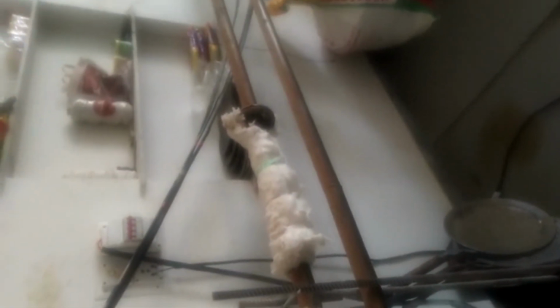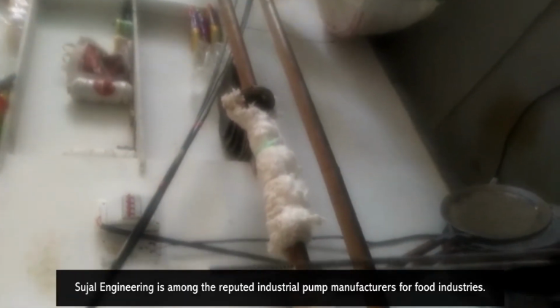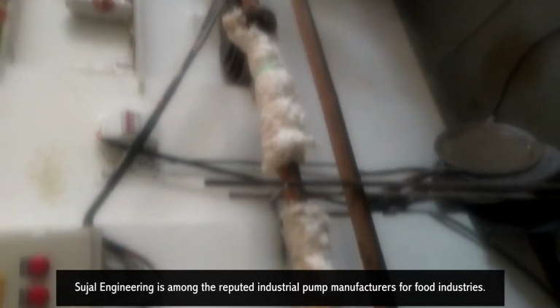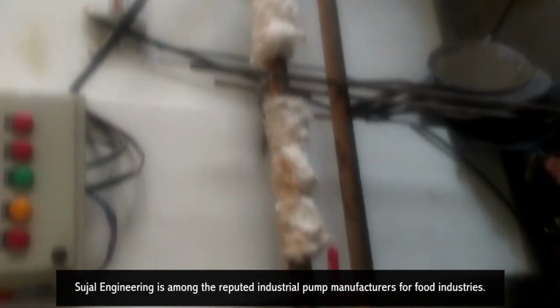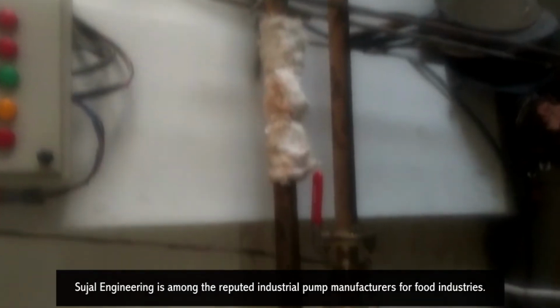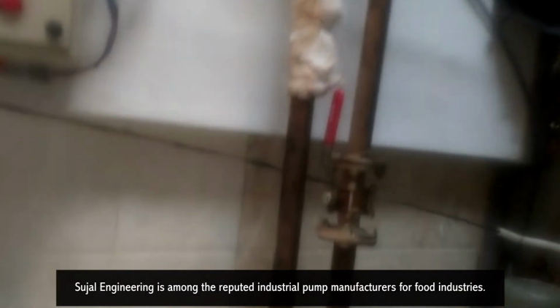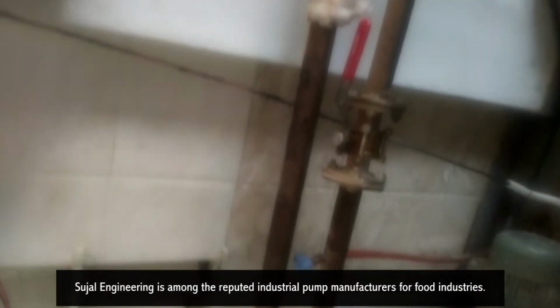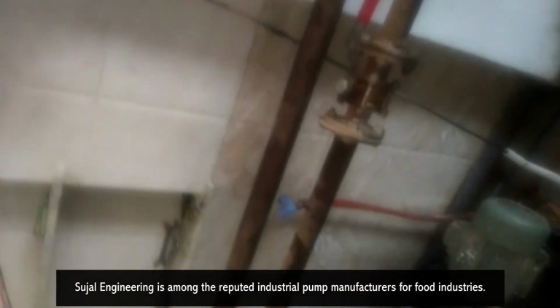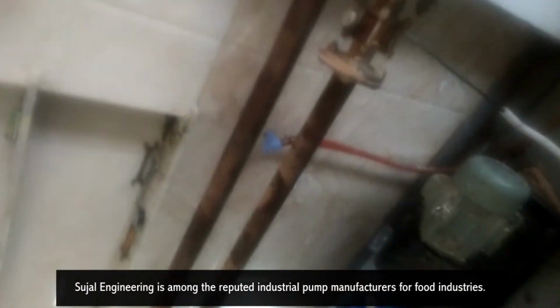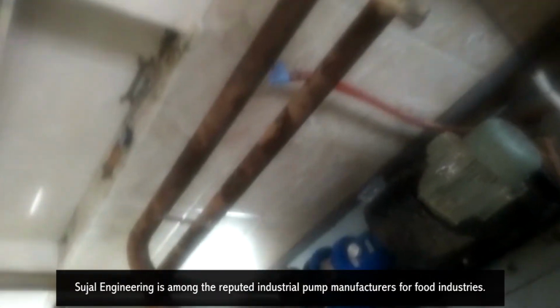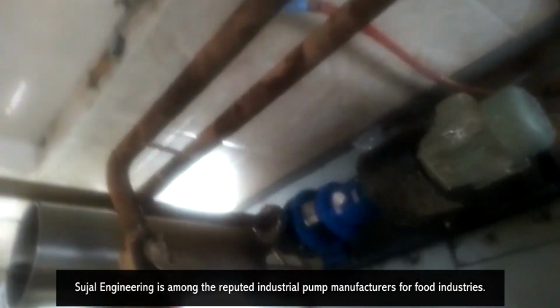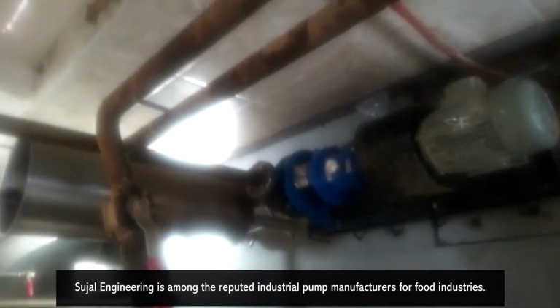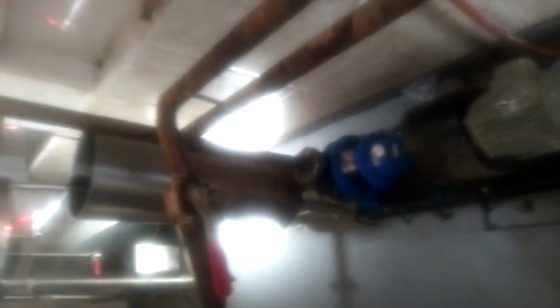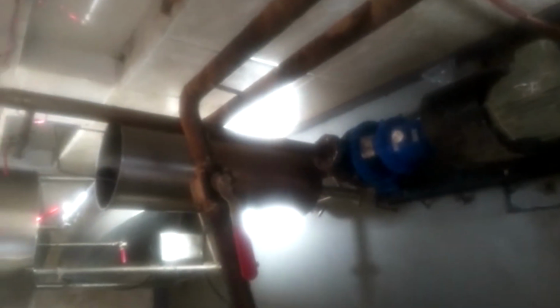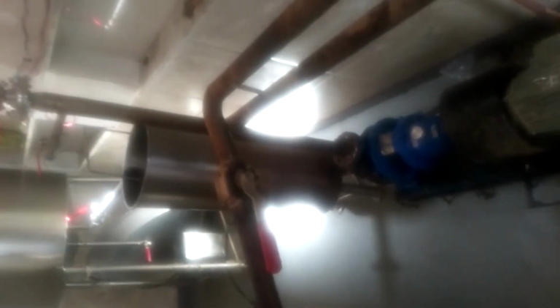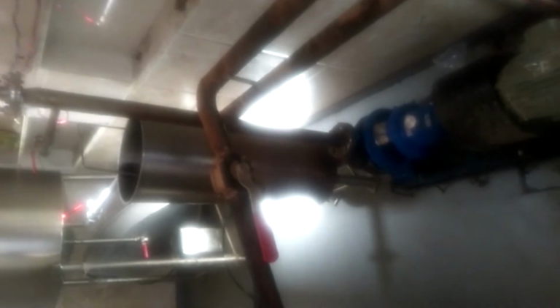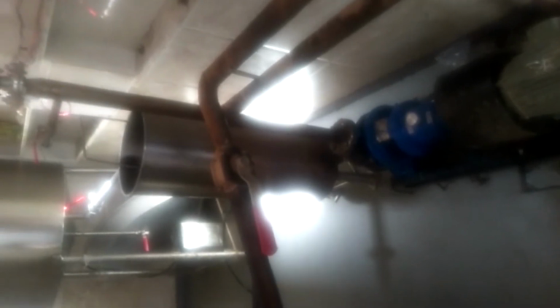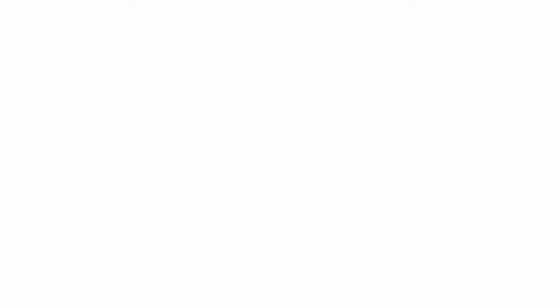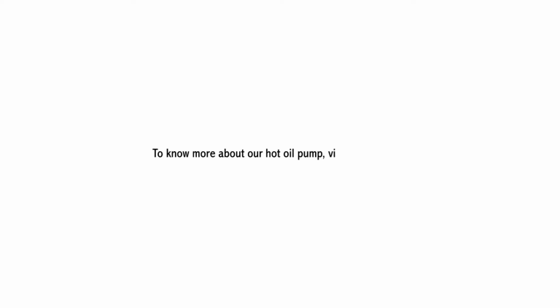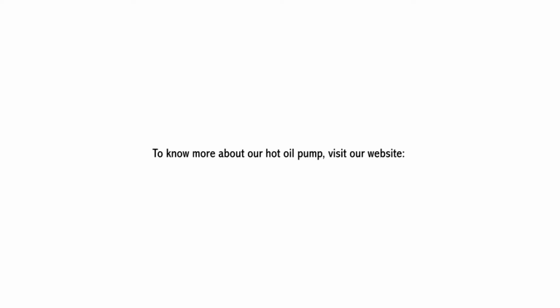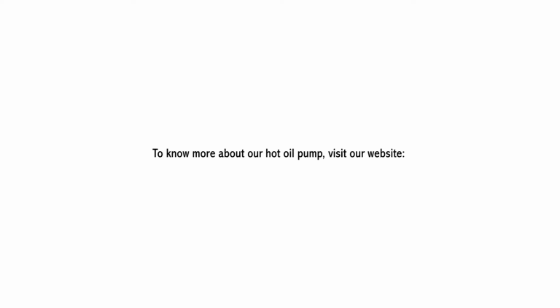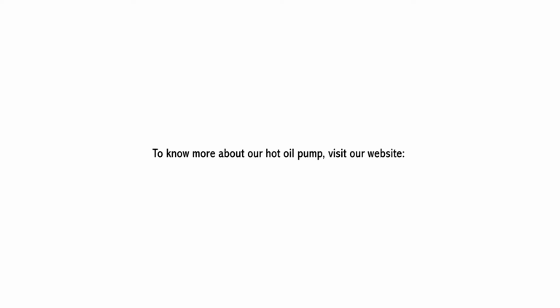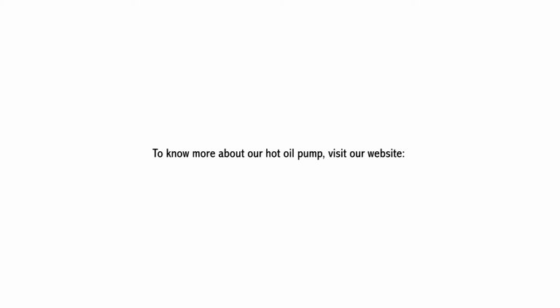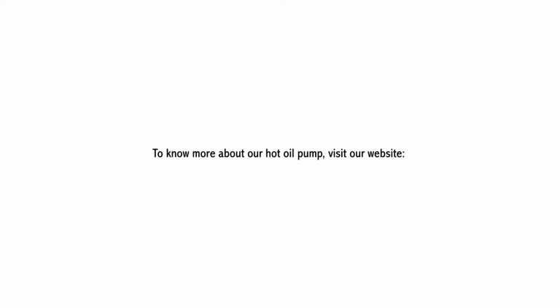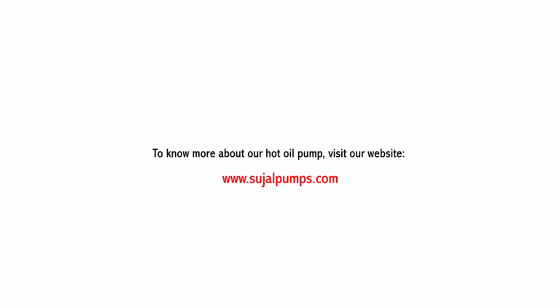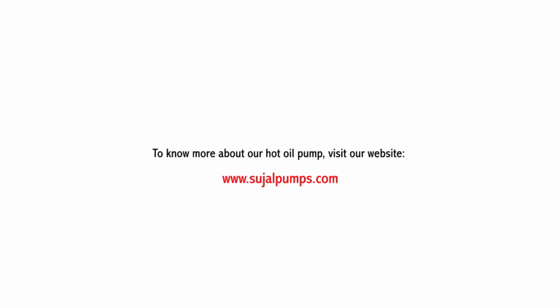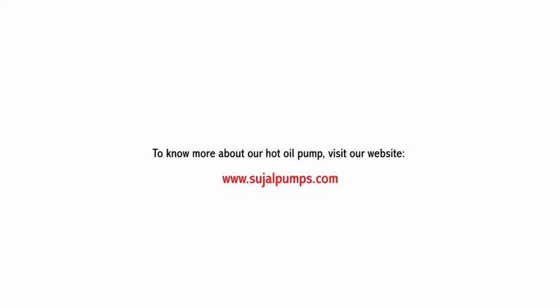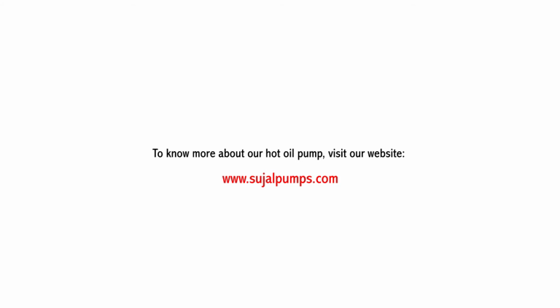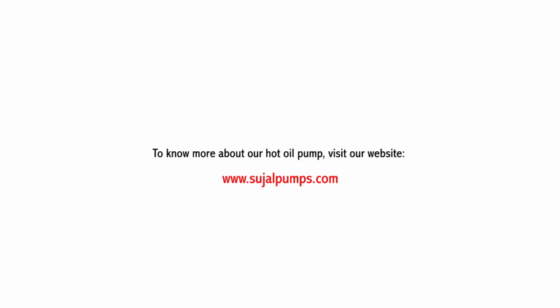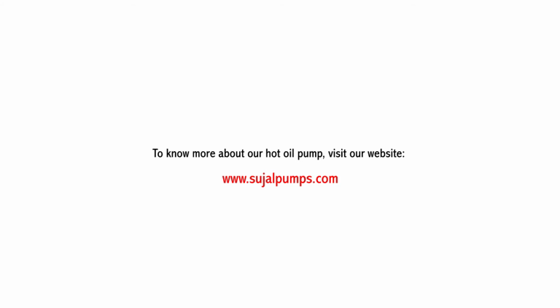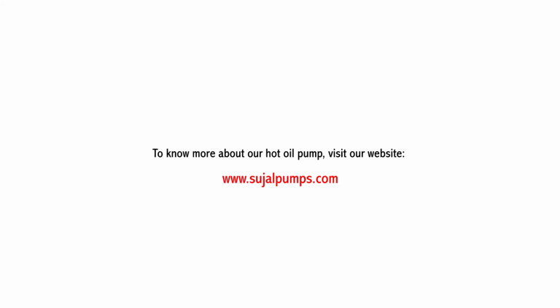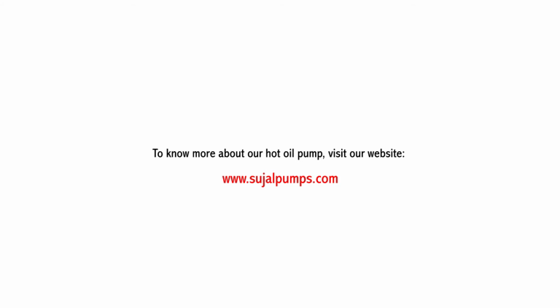Sojil Engineering is among the reputed industrial pump manufacturers for food industries. To know more about our hot oil pump, visit our website at www.sojilpumps.com.